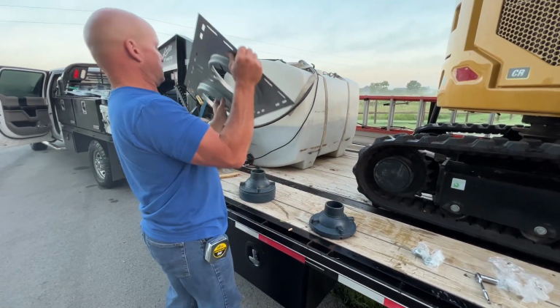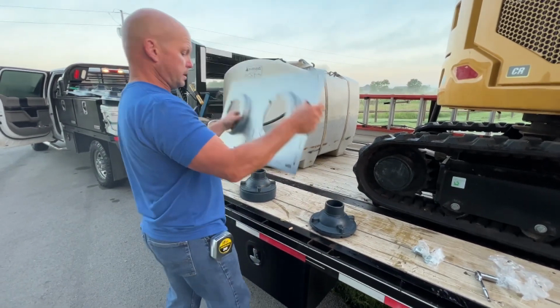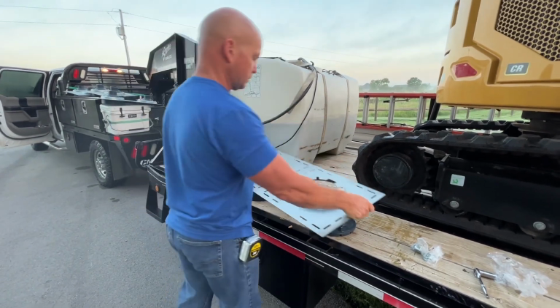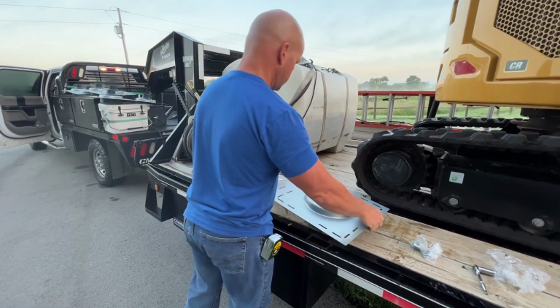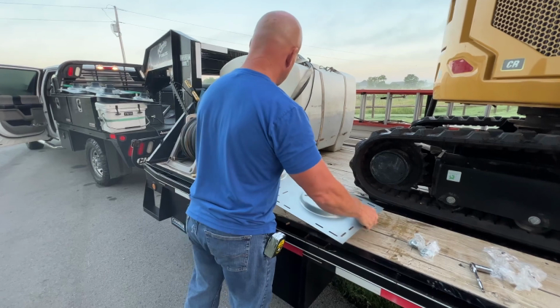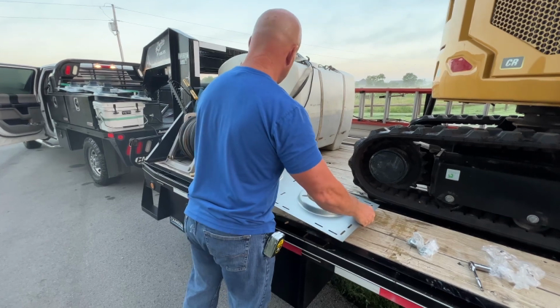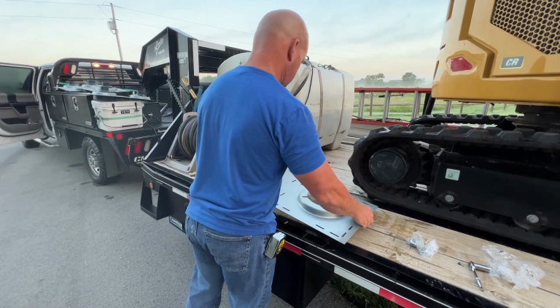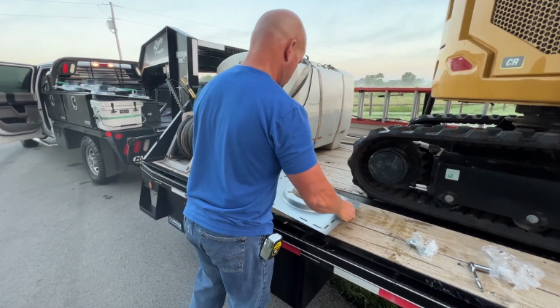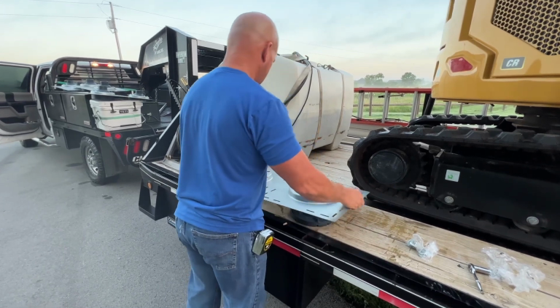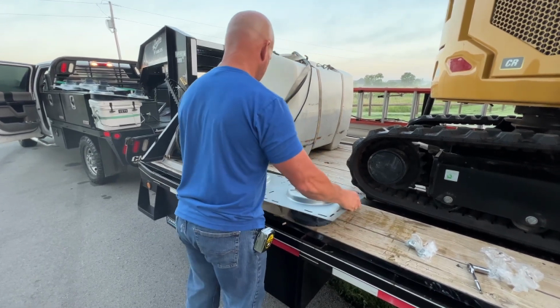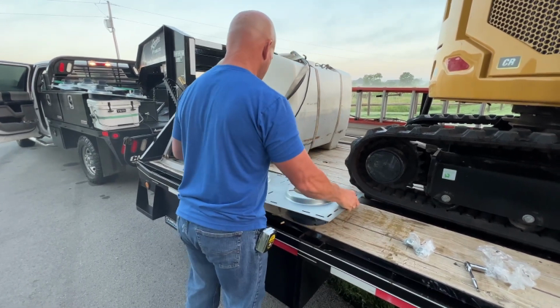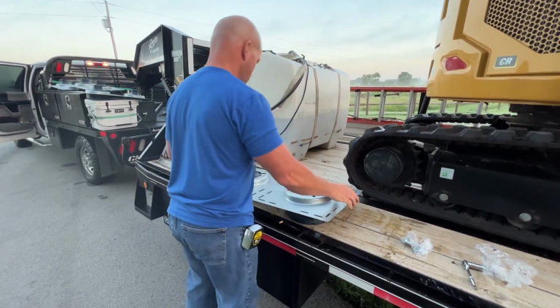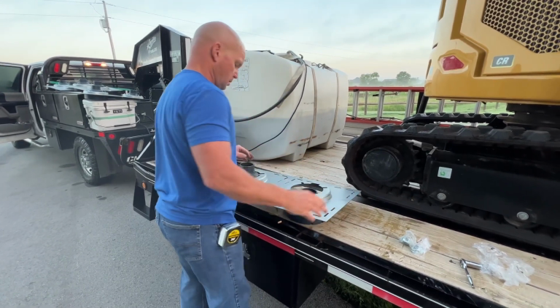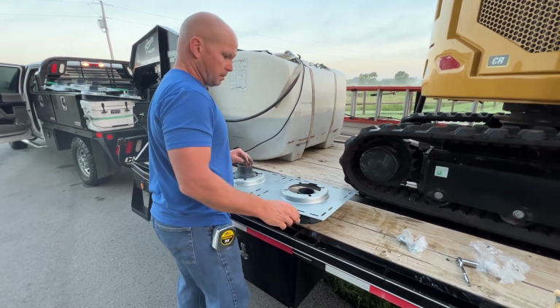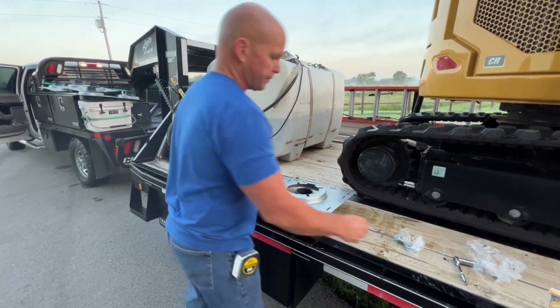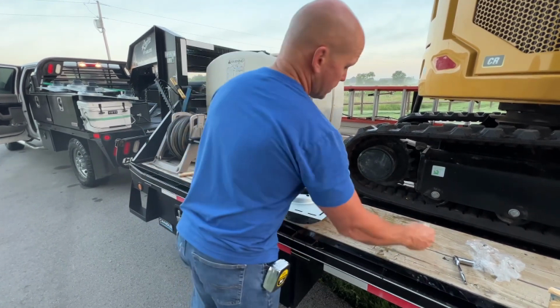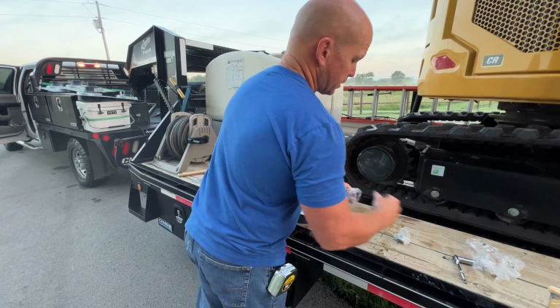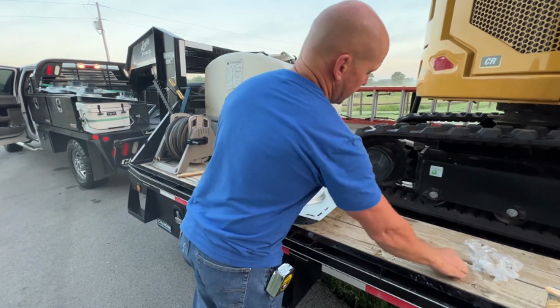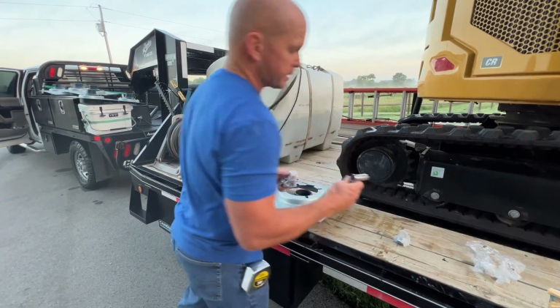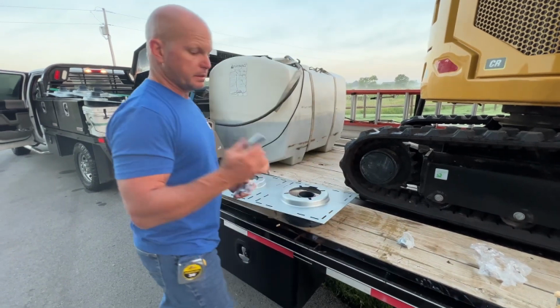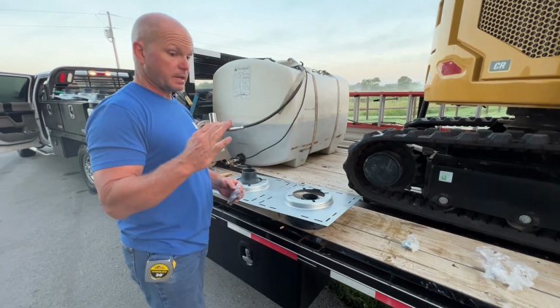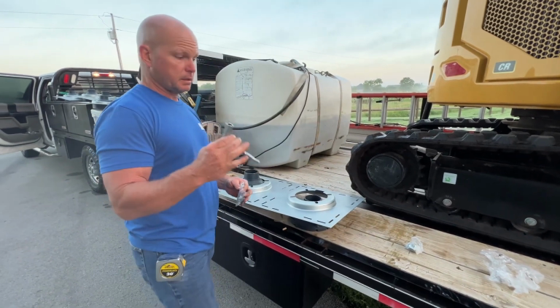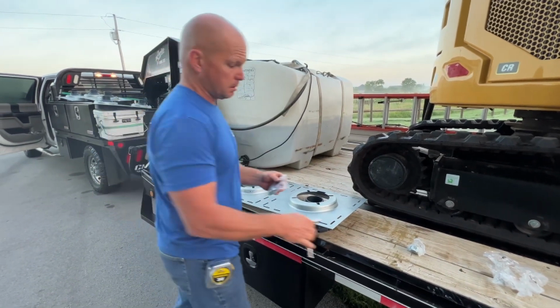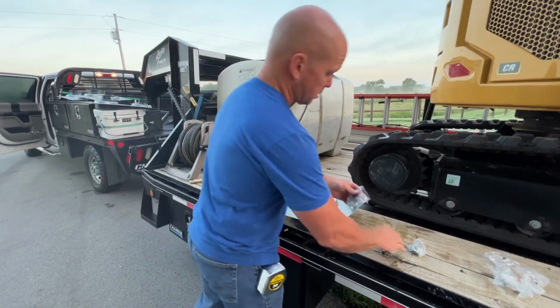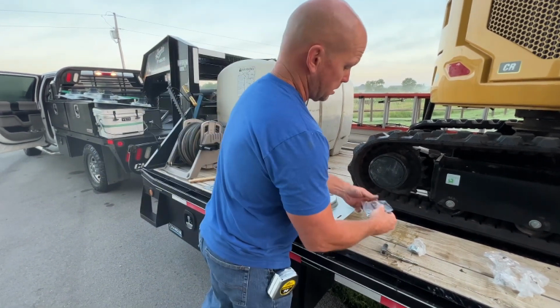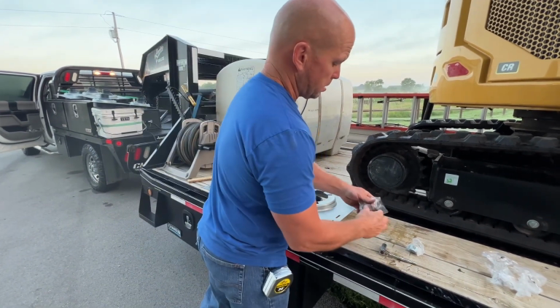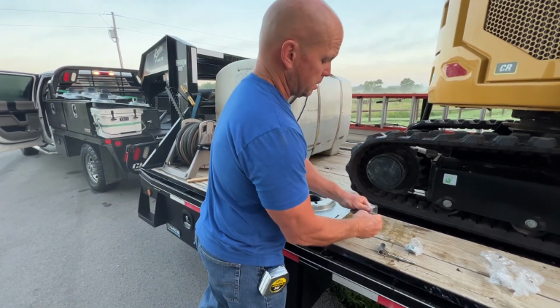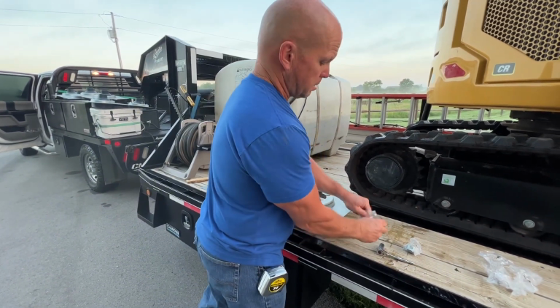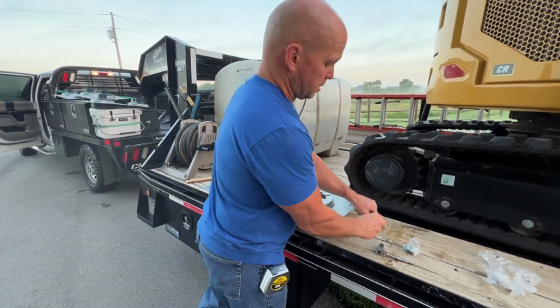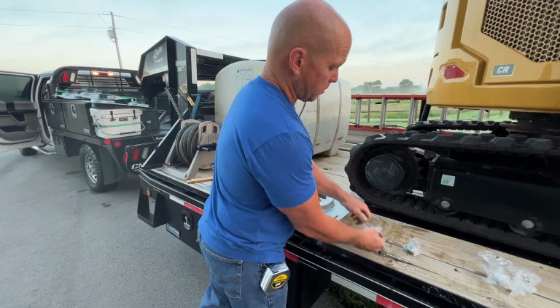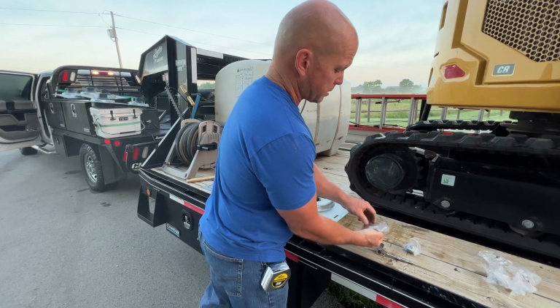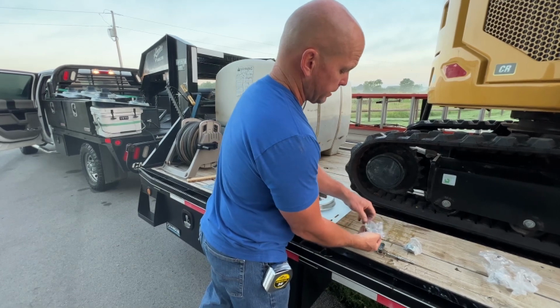Be careful not to get cut. You're going to need a 9/16th socket. The nut and washers come with them.